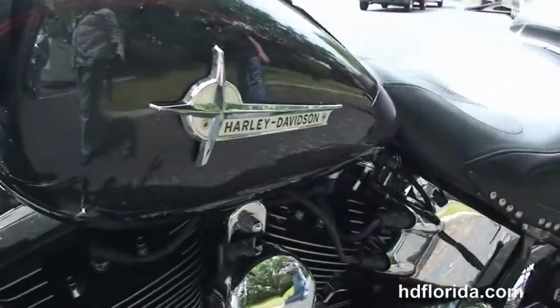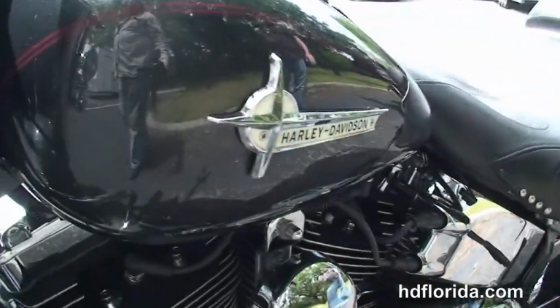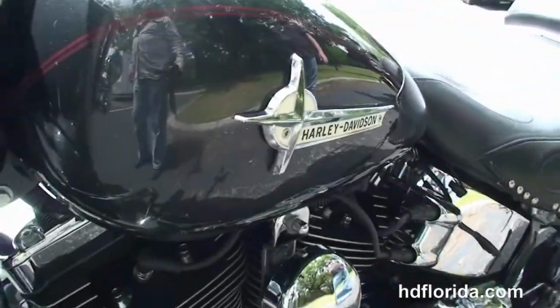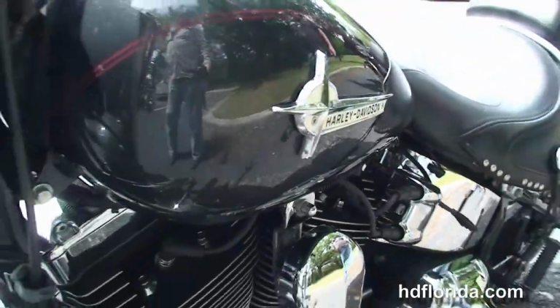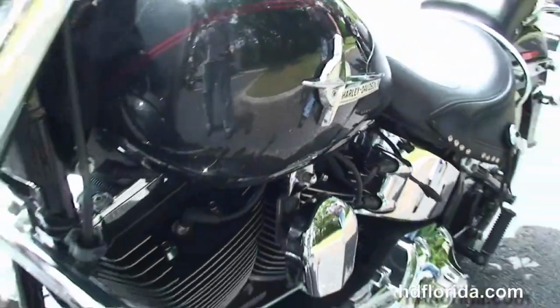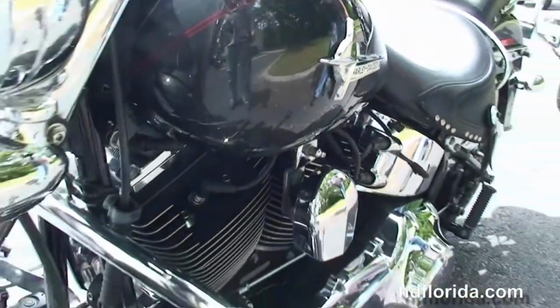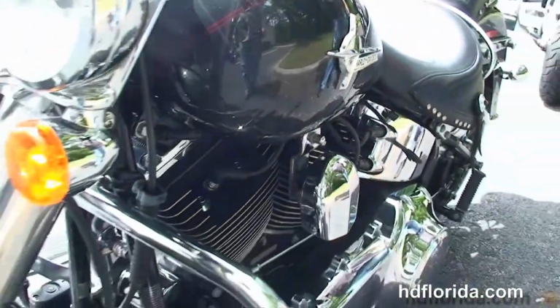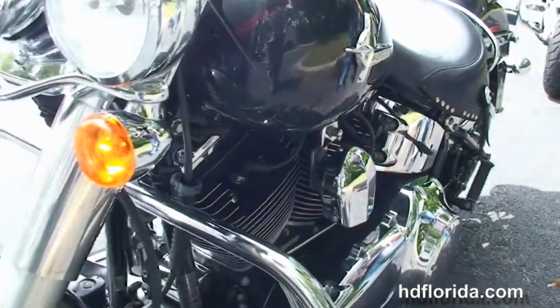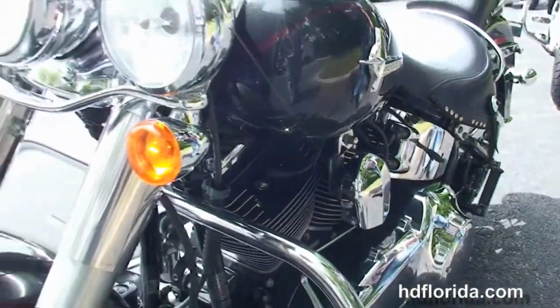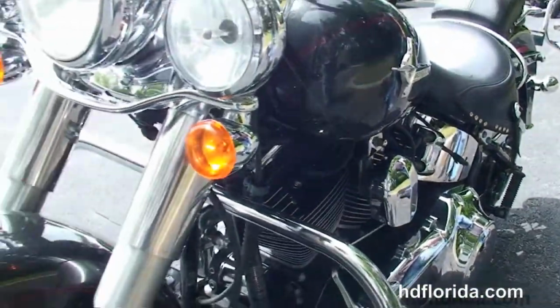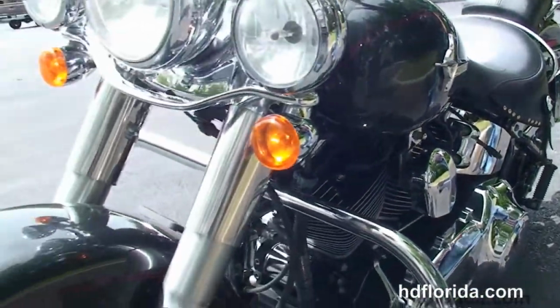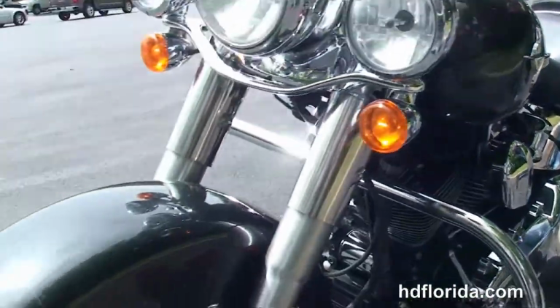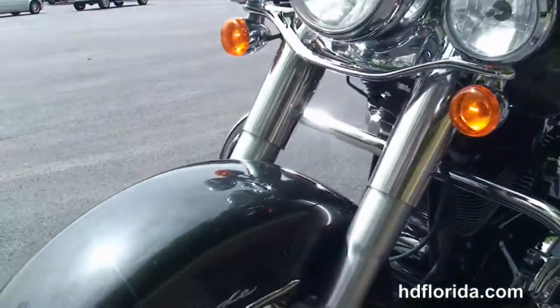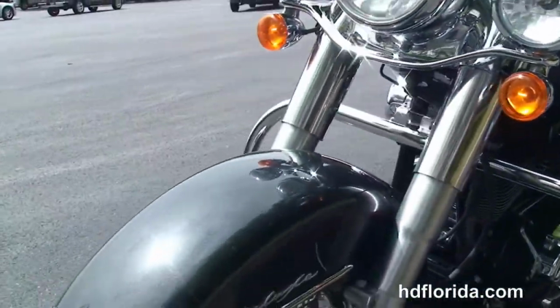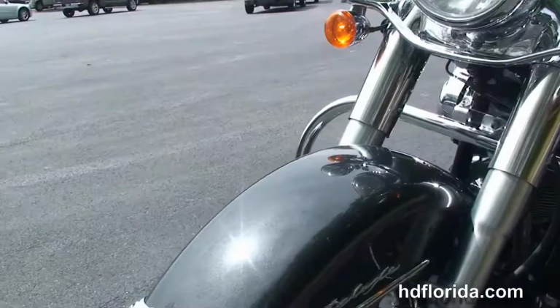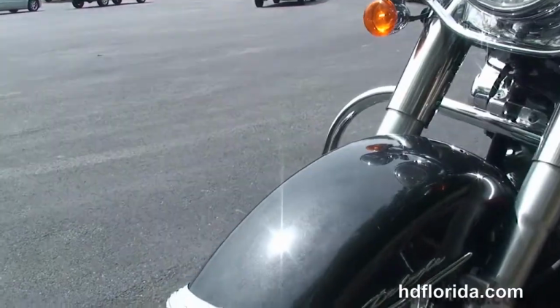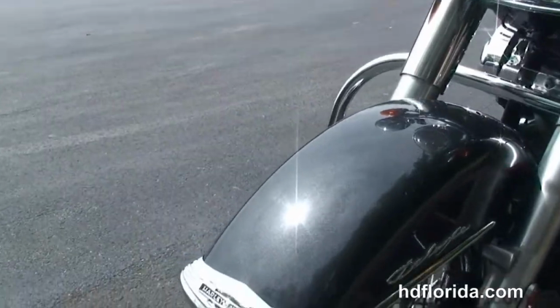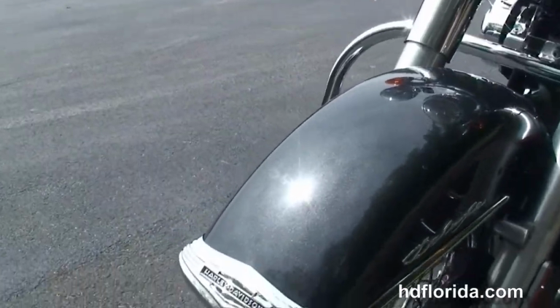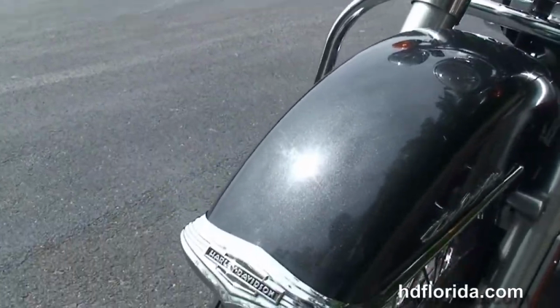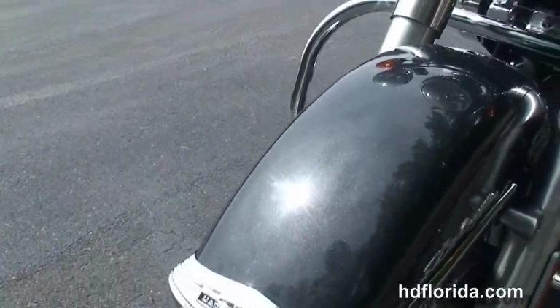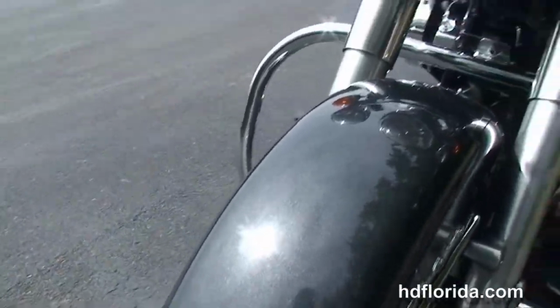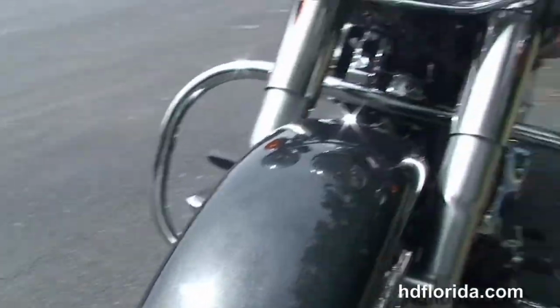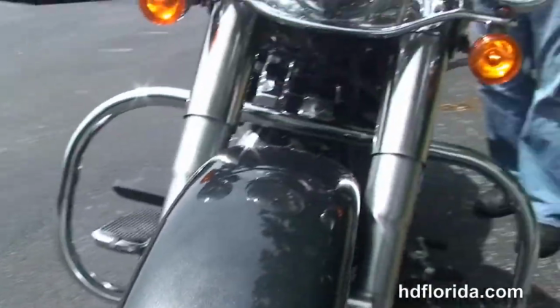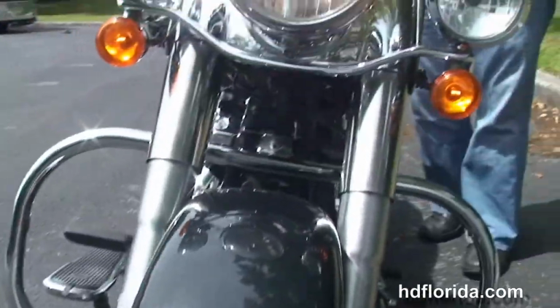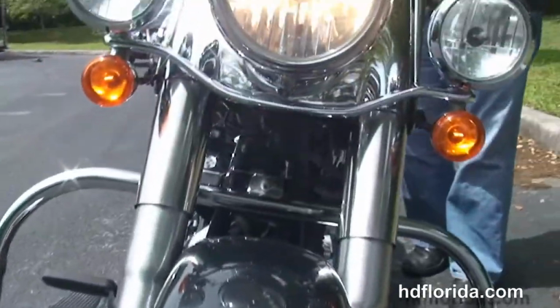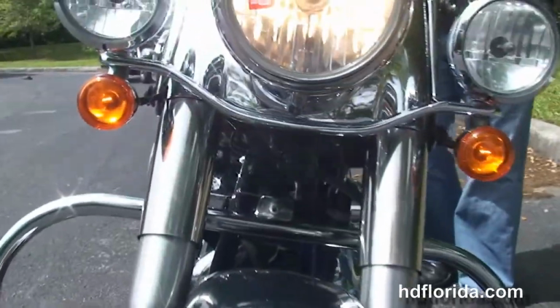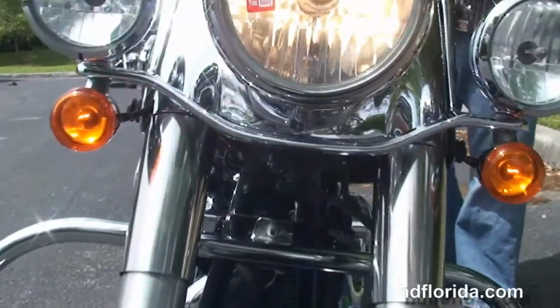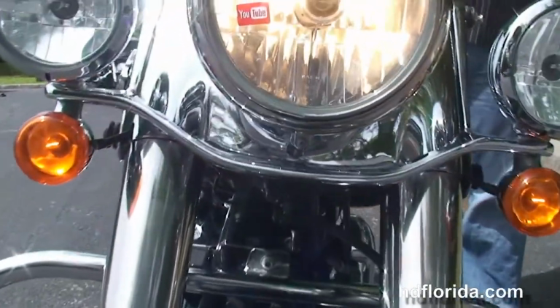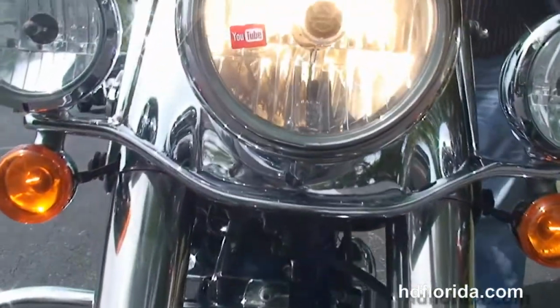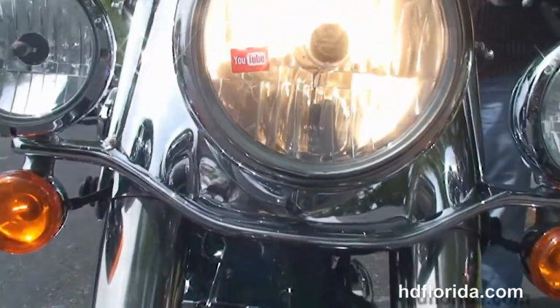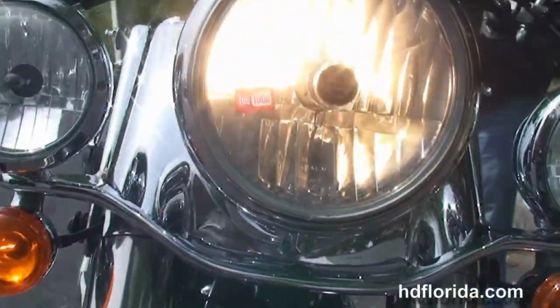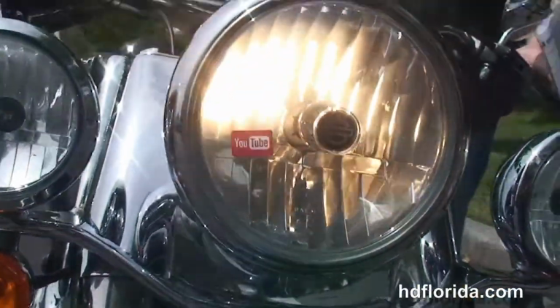This bike is in black pearl, with tons of chrome on it including the classic chrome ball headlamp and chrome passing lamps out front, and upgraded mirrors.